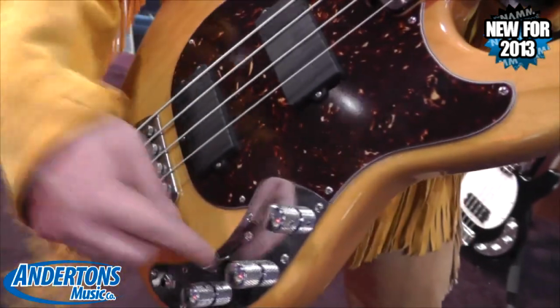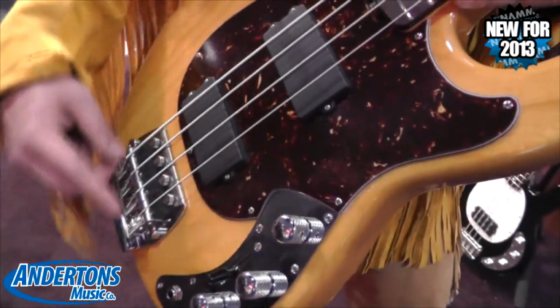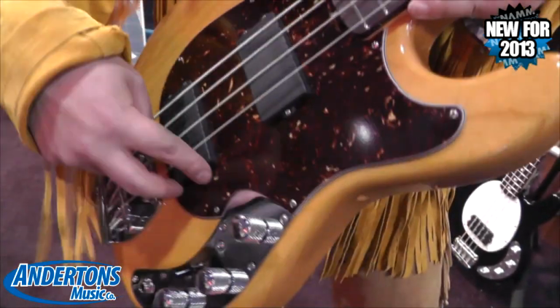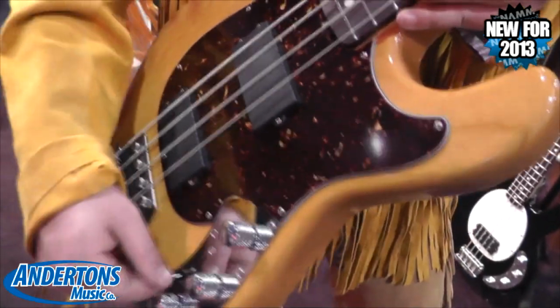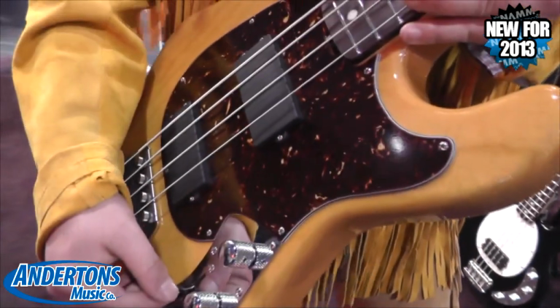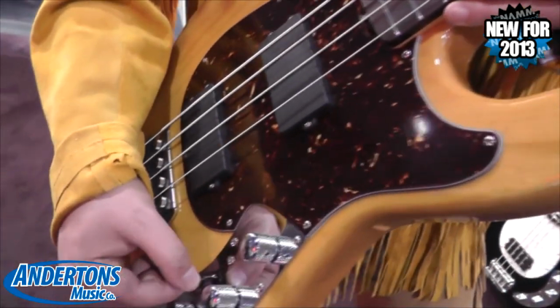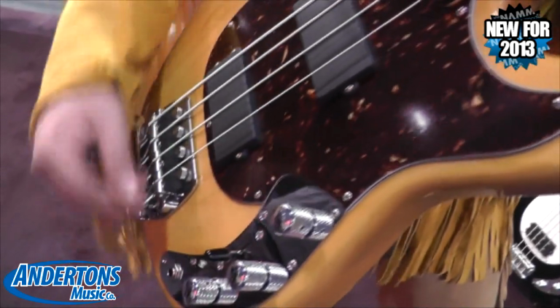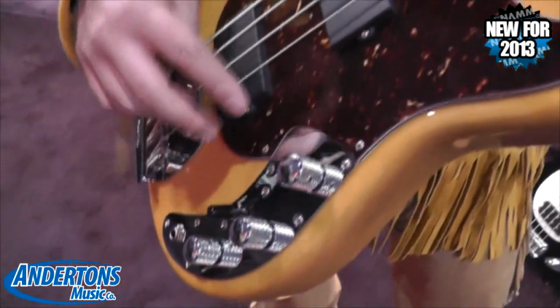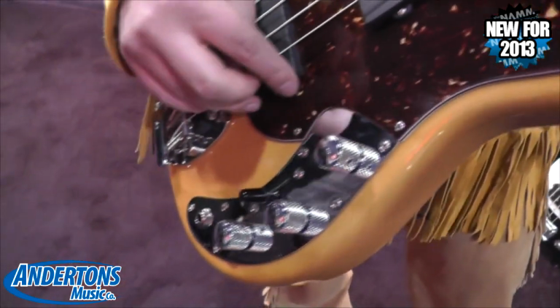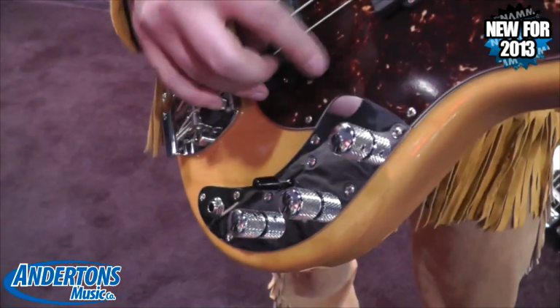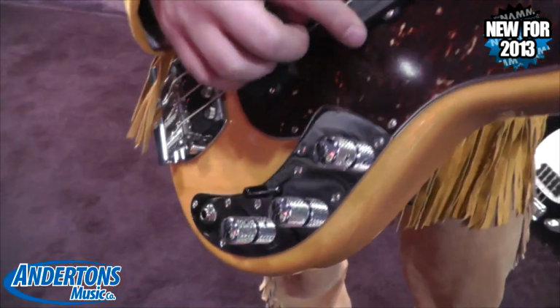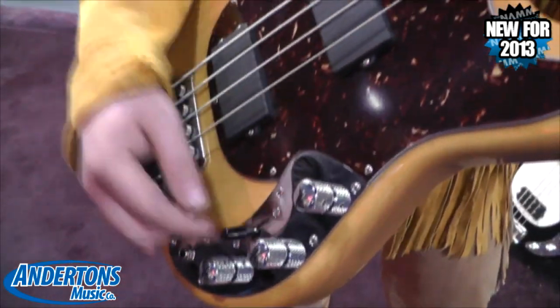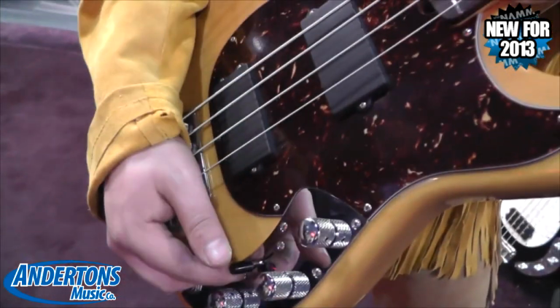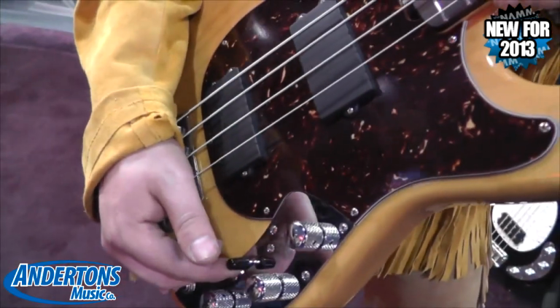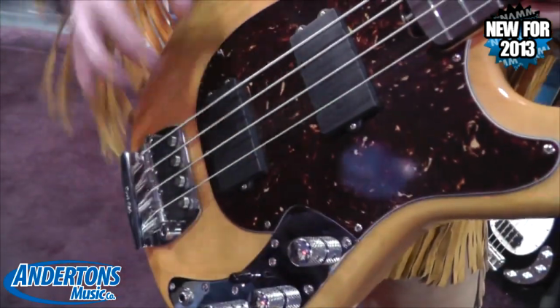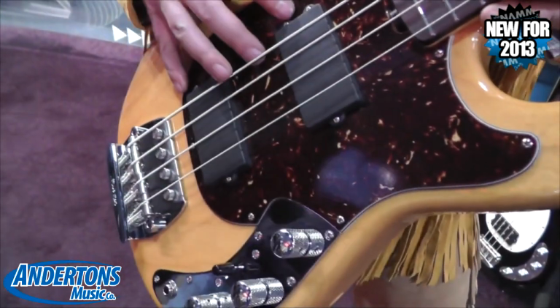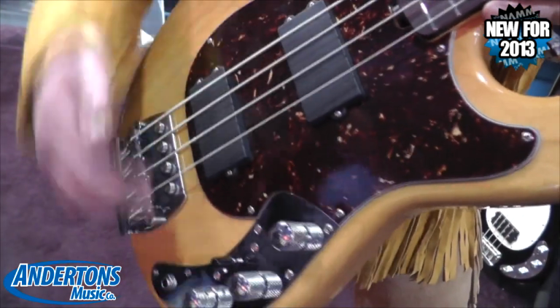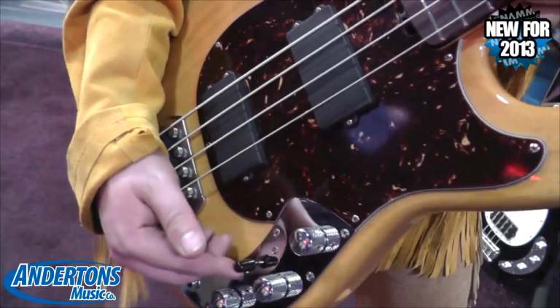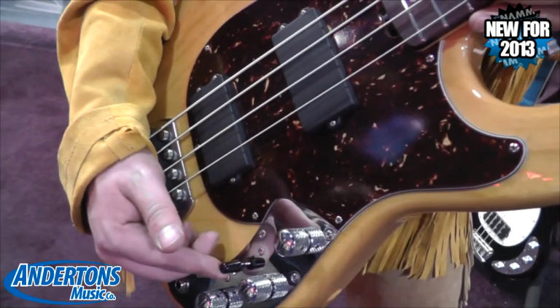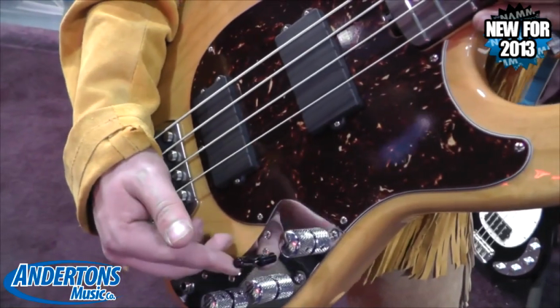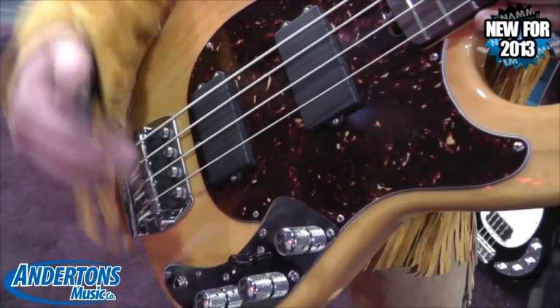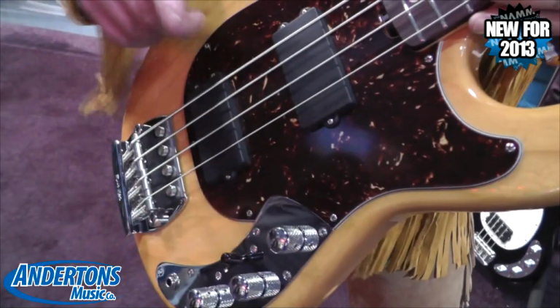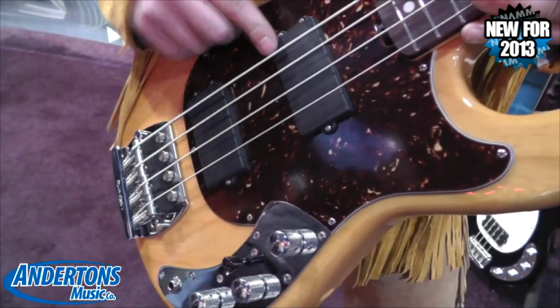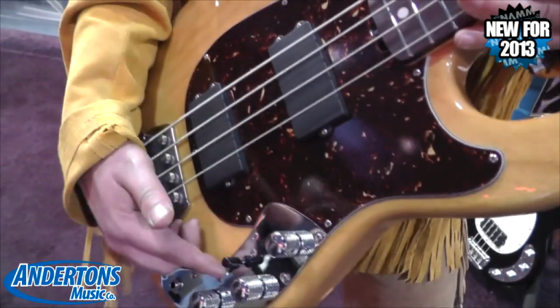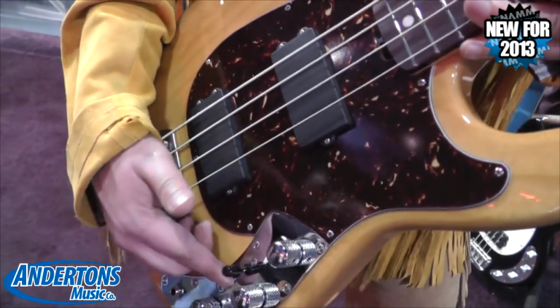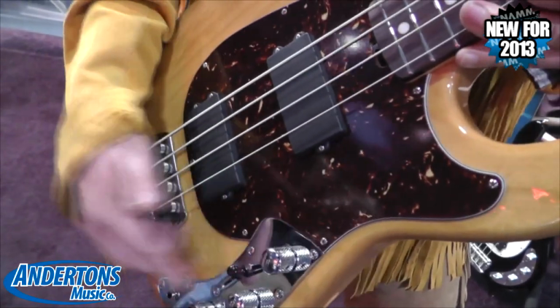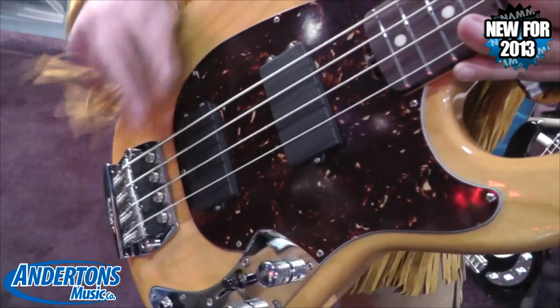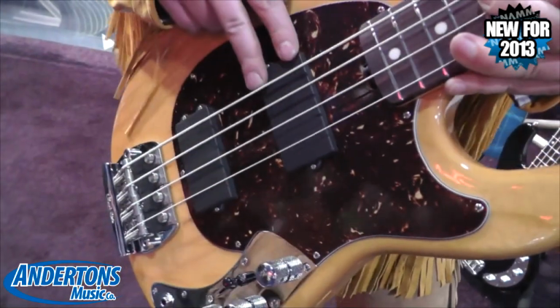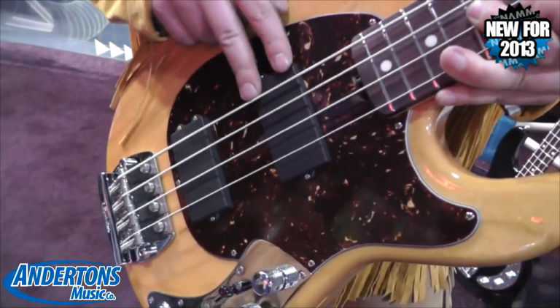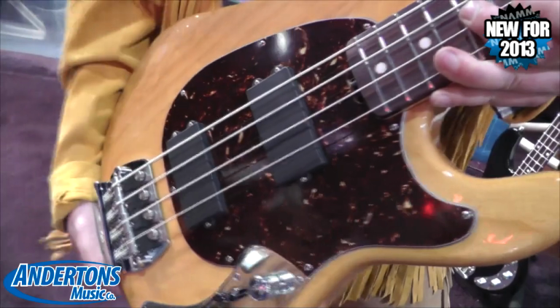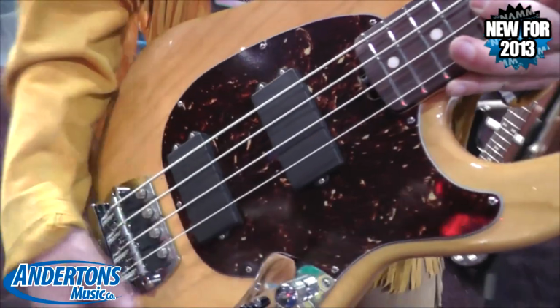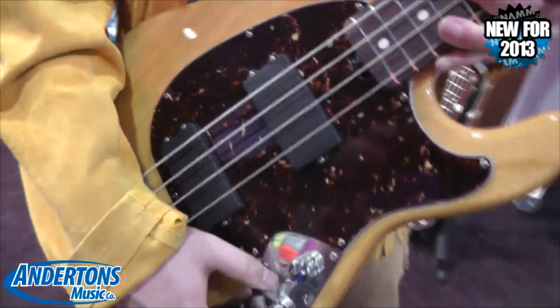When you're in the bridge position, you've got those two coils. The next one up, those two coils plus this coil. In the middle, you've got all four coils. Here, you've got coil number three. And up top, you've got your two coils up in the neck.